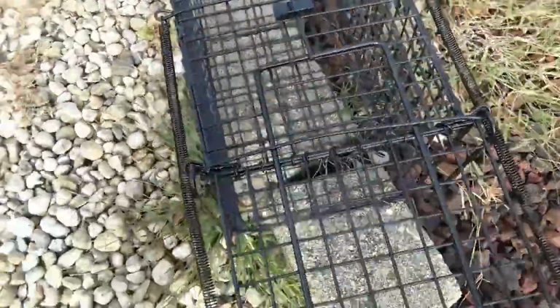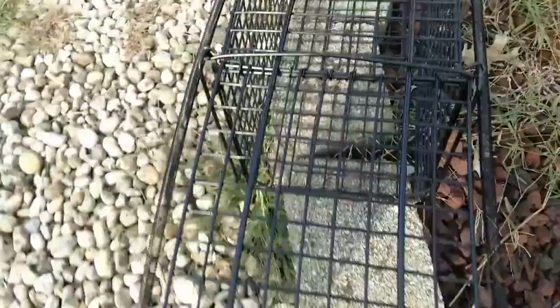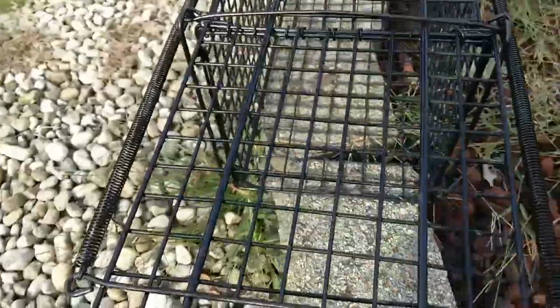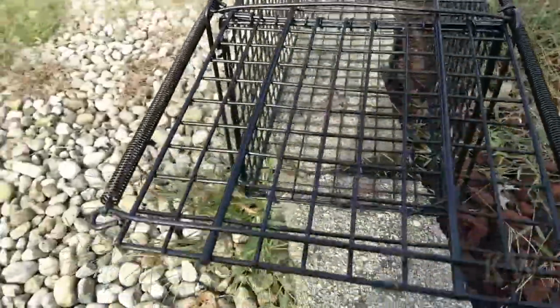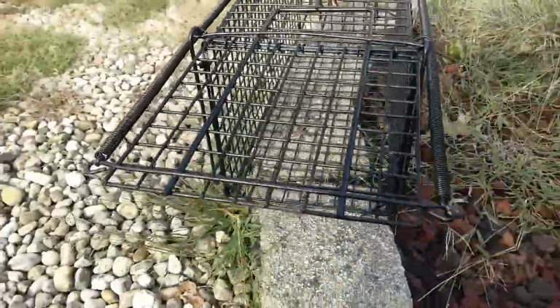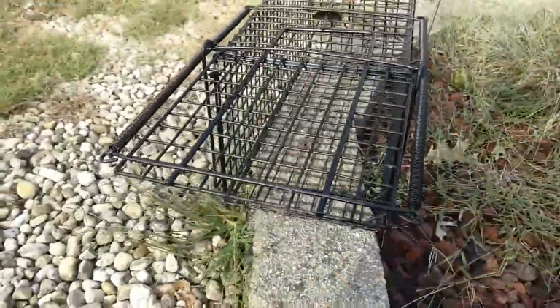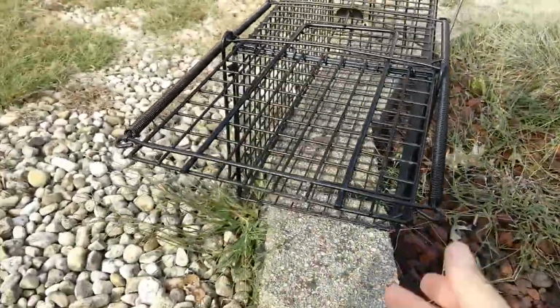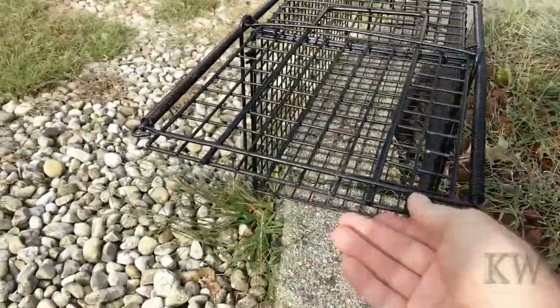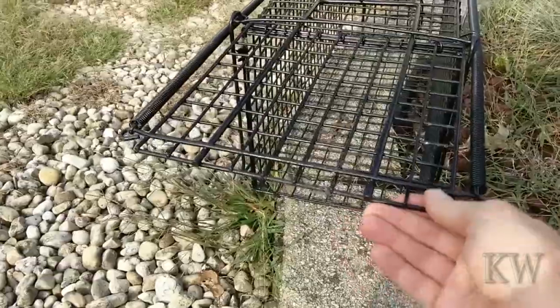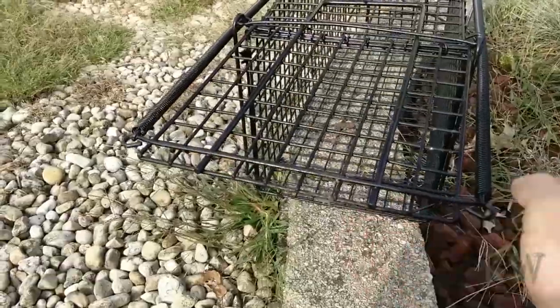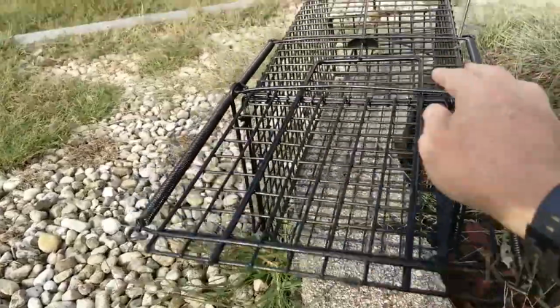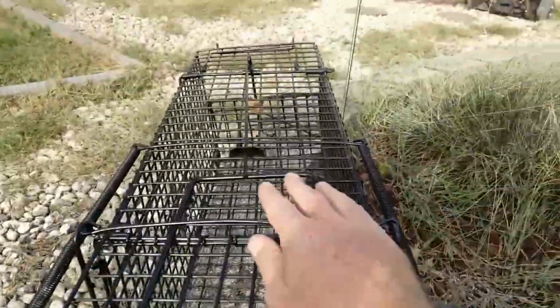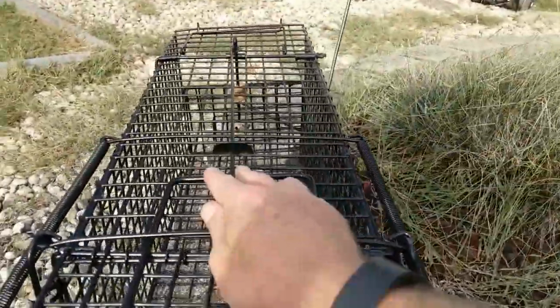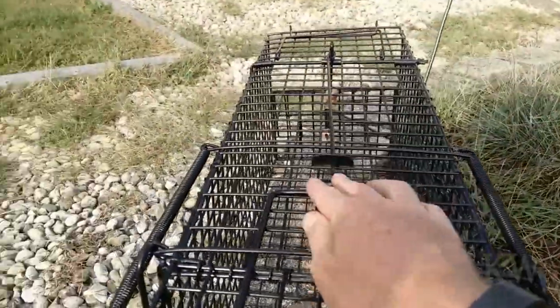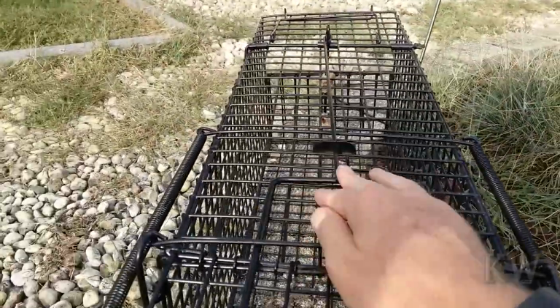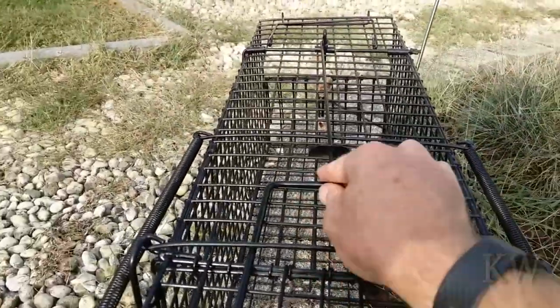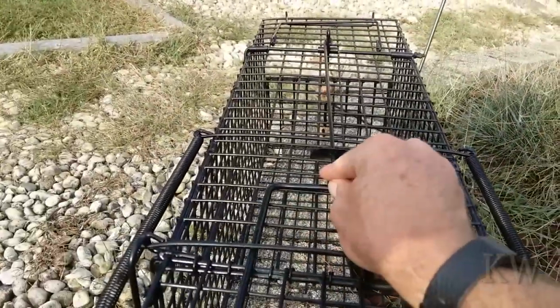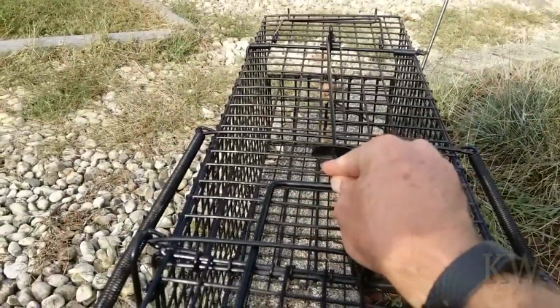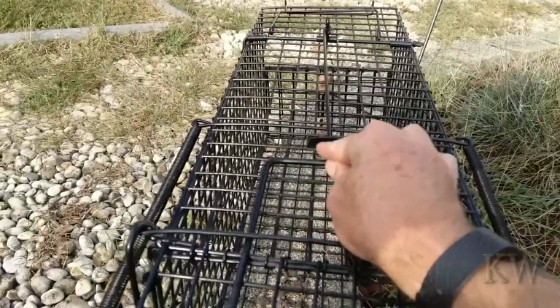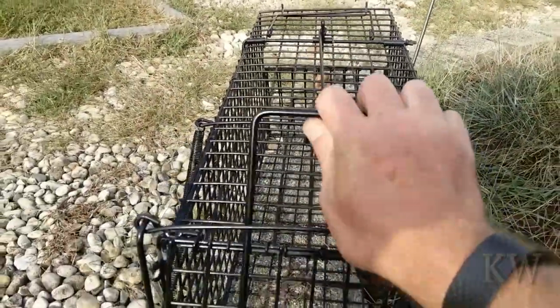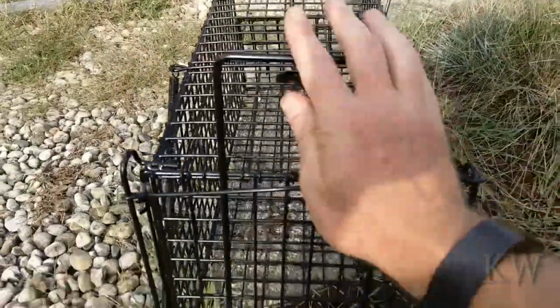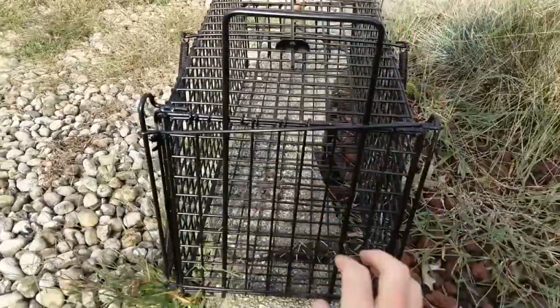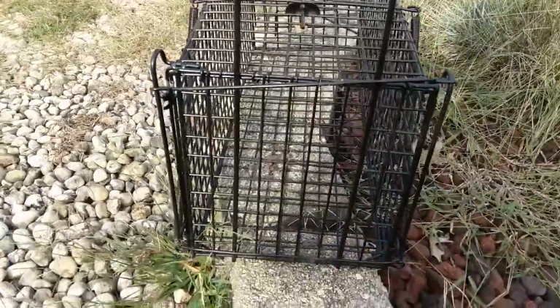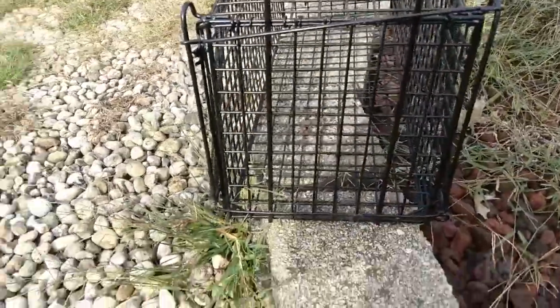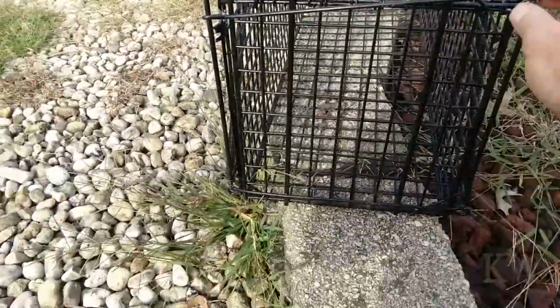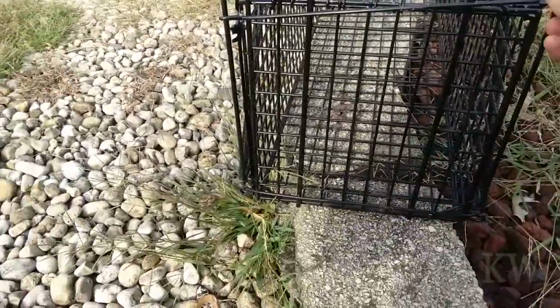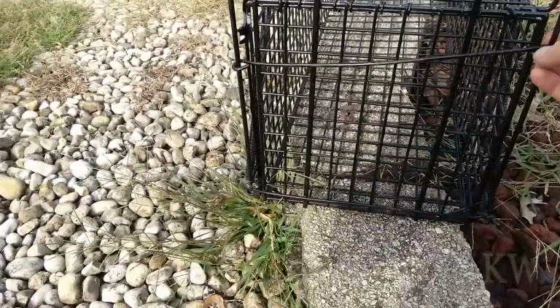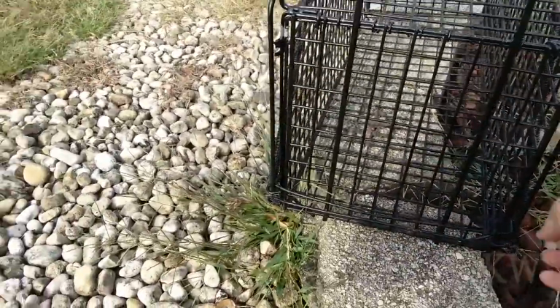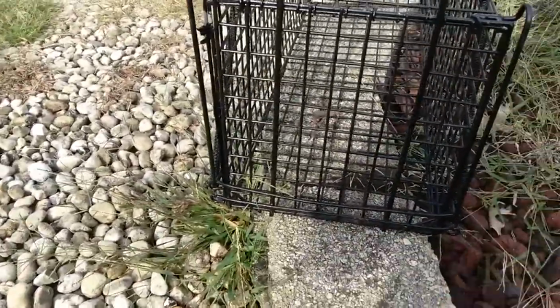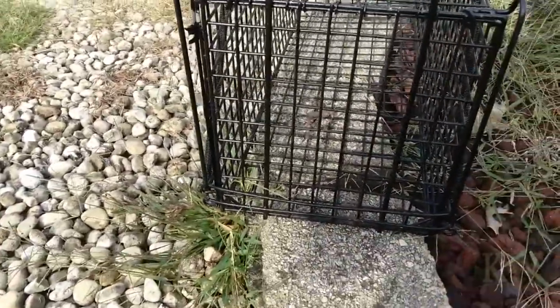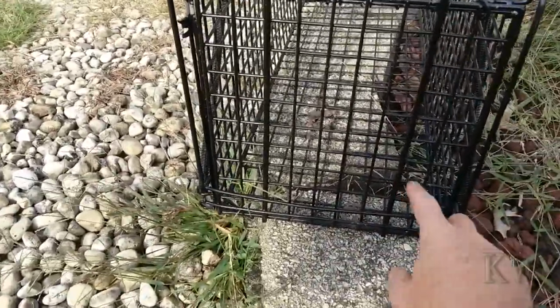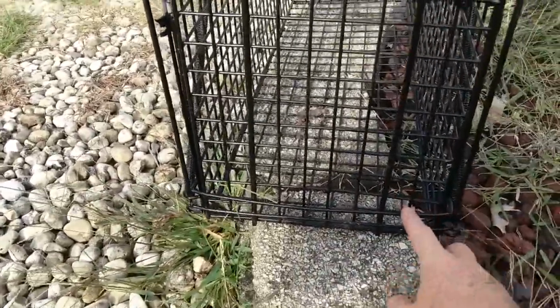And you can see how this works. He hits the hook, and when he hits the hook this releases and wham — it slams down on him. And then of course this piece here falls down and seals the deal.